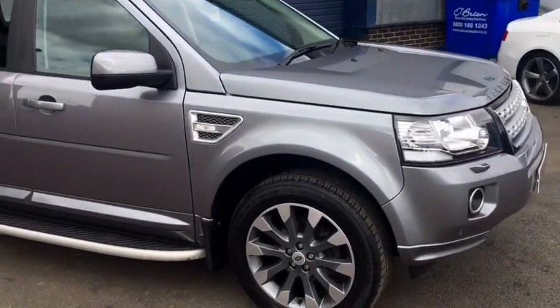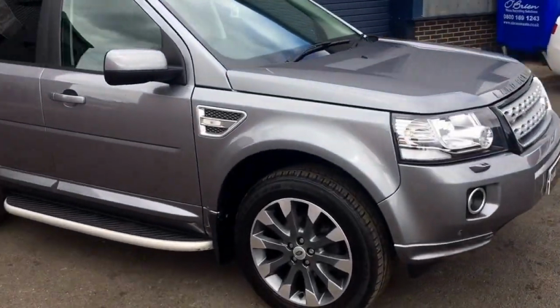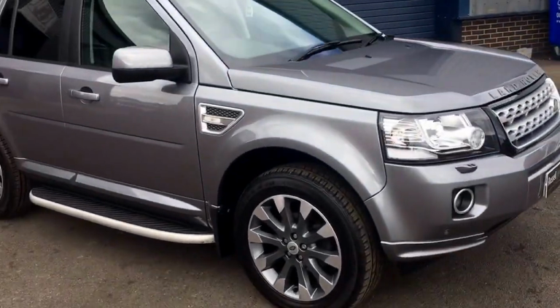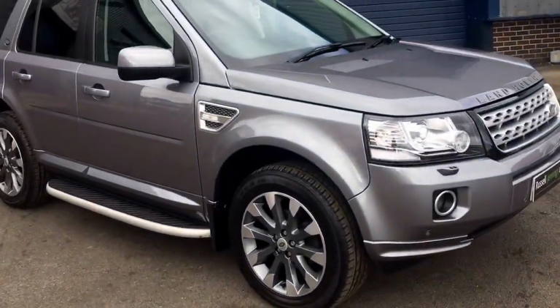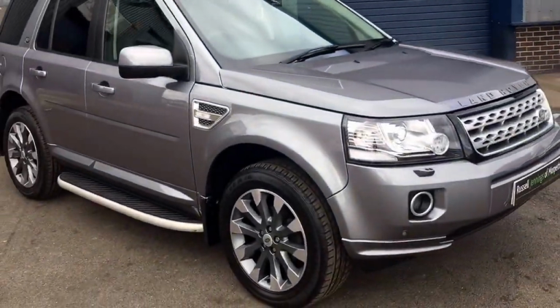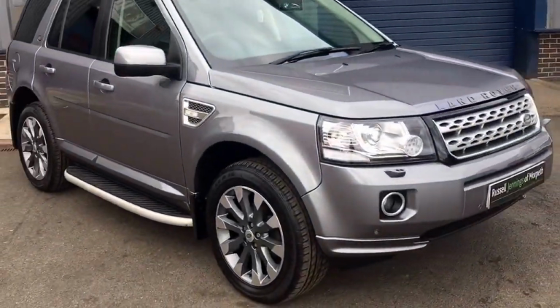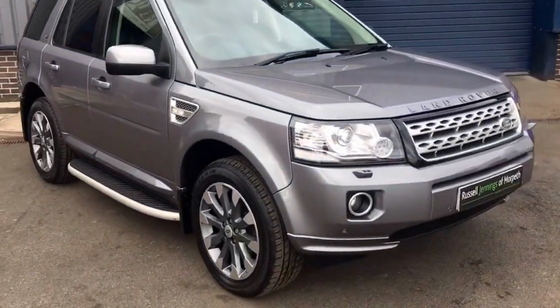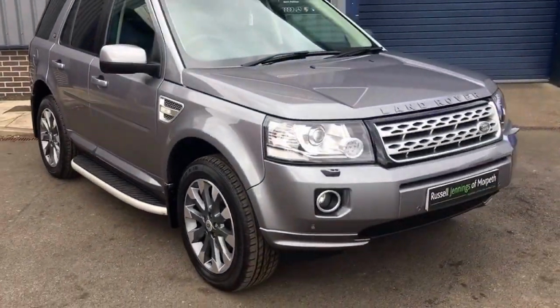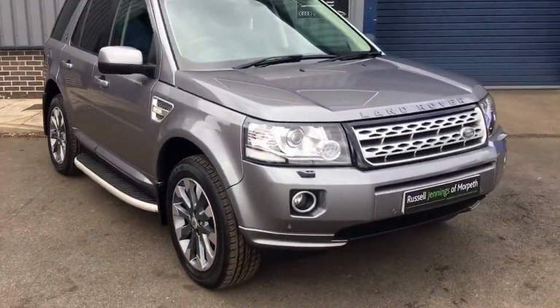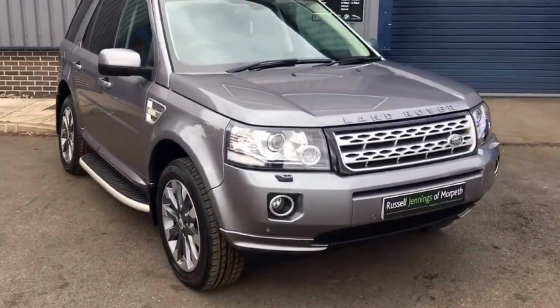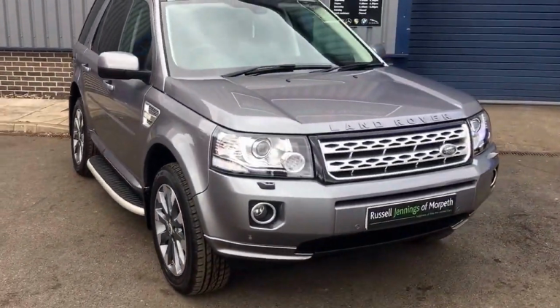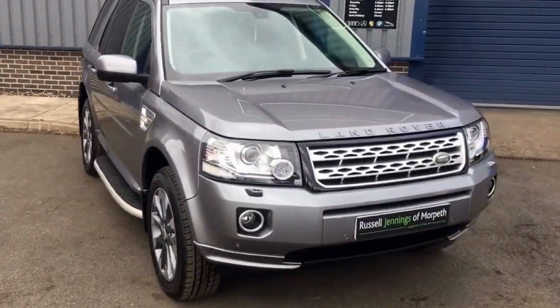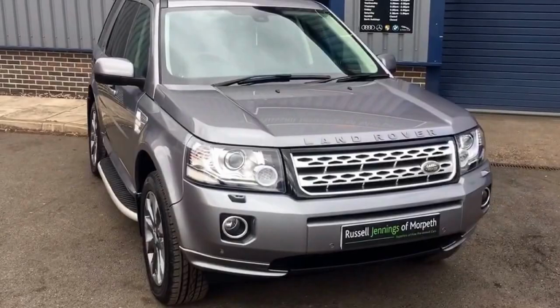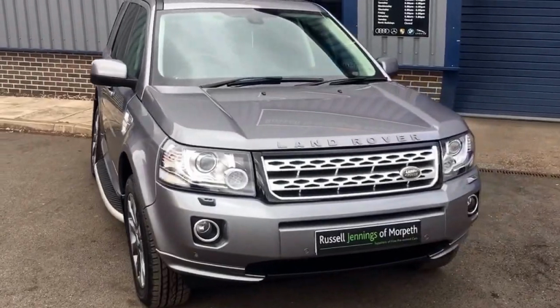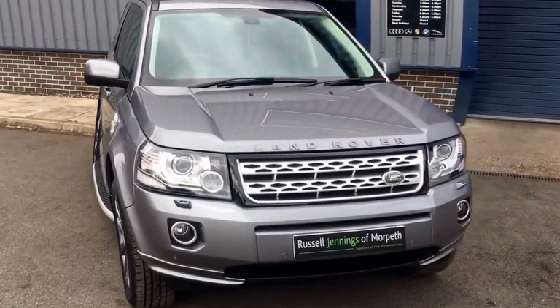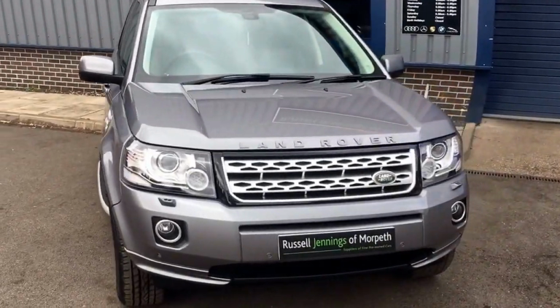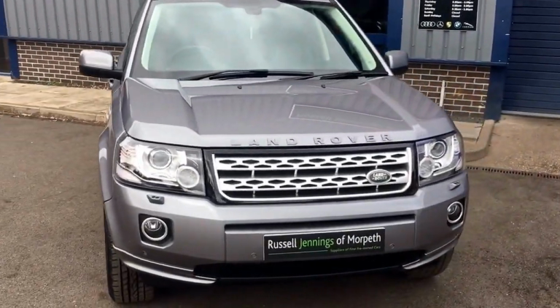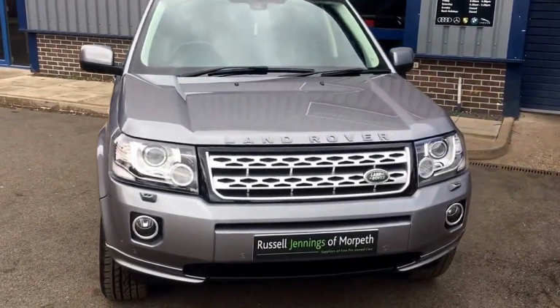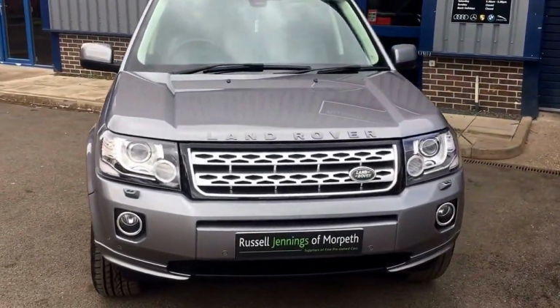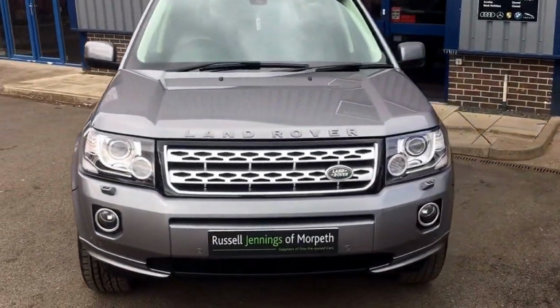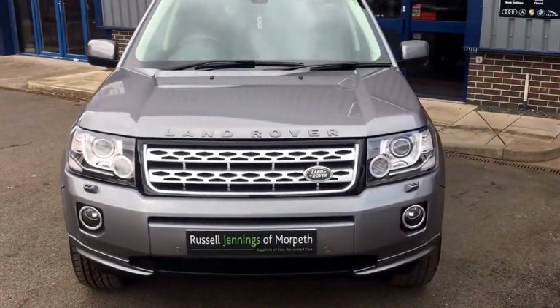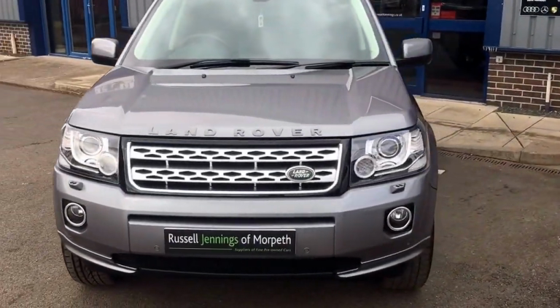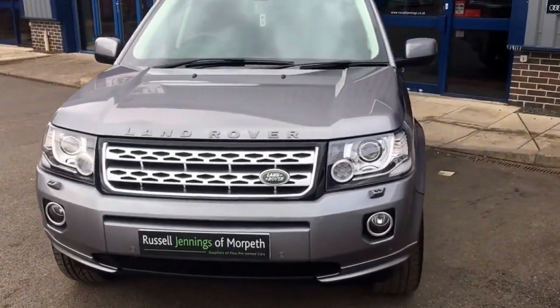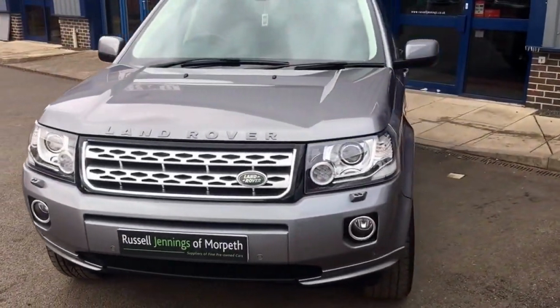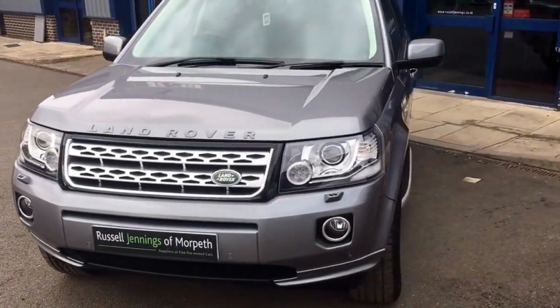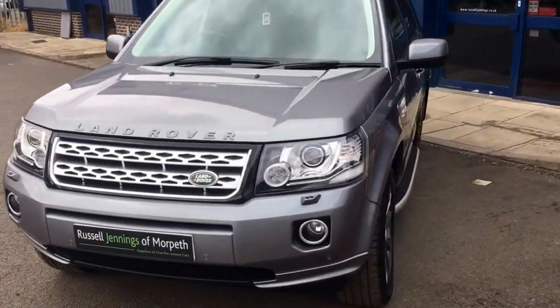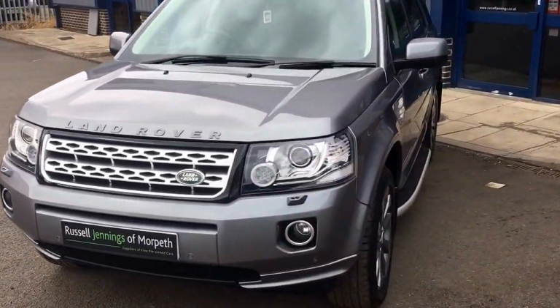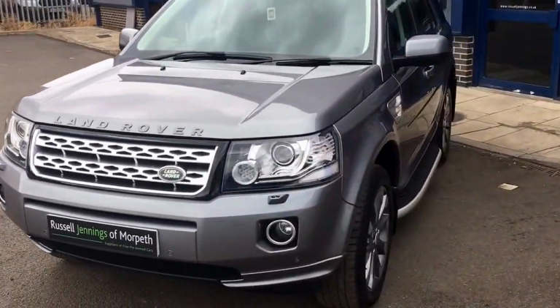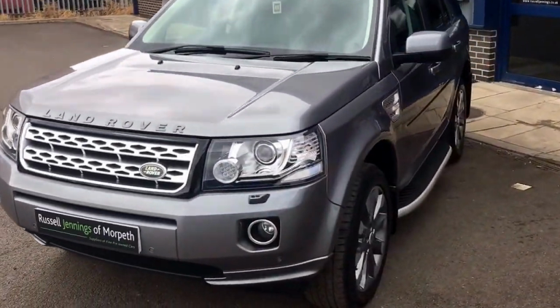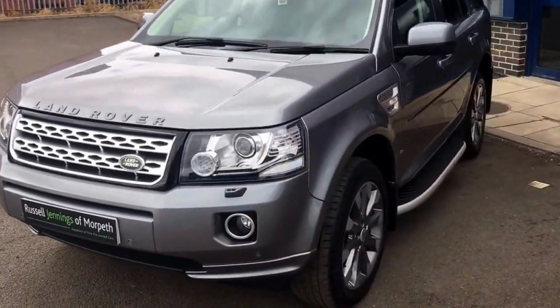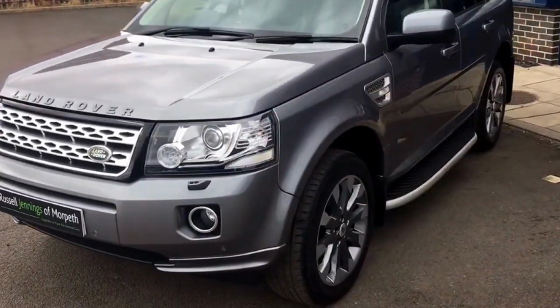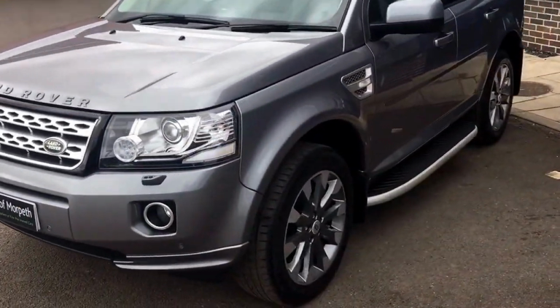The car comes with 12 months MOT and a three month warranty that can be extended up to two years — or in fact up to three years if required.